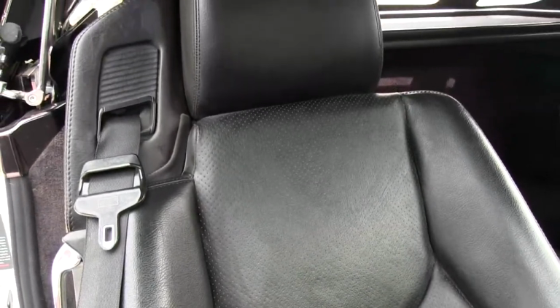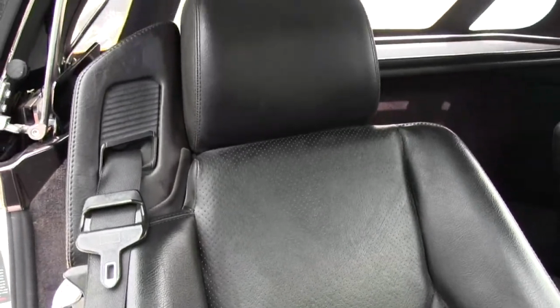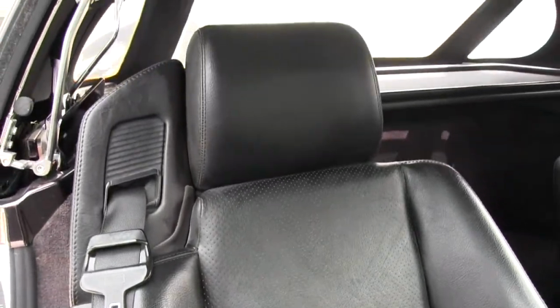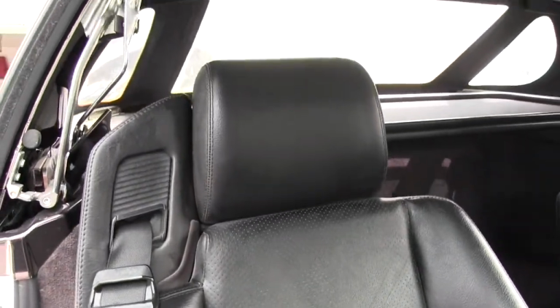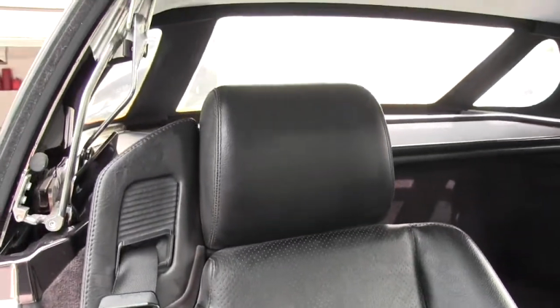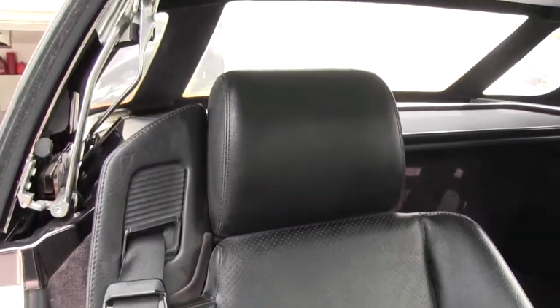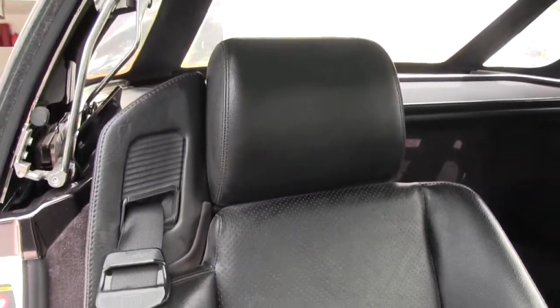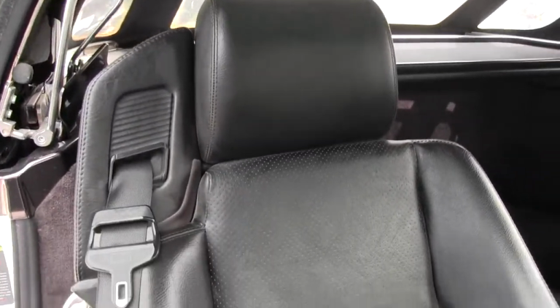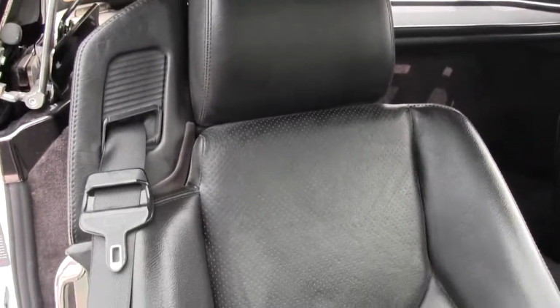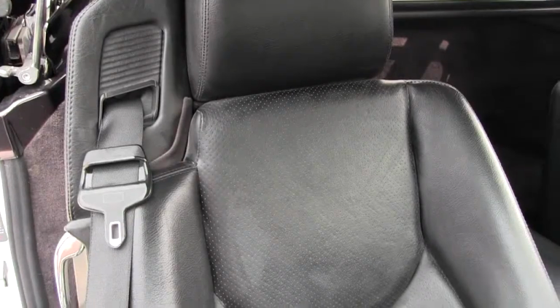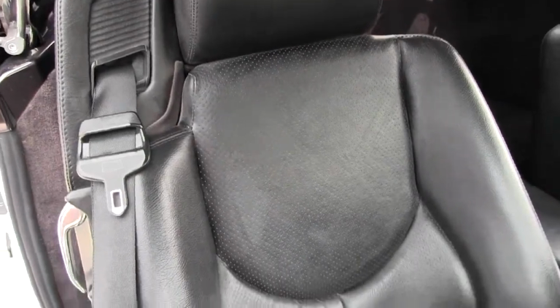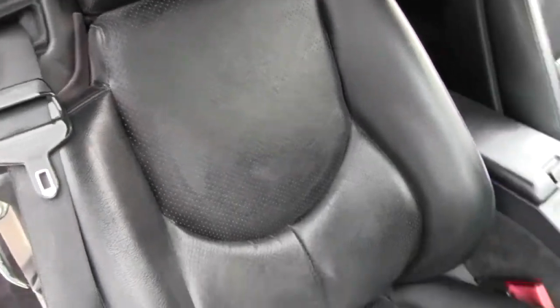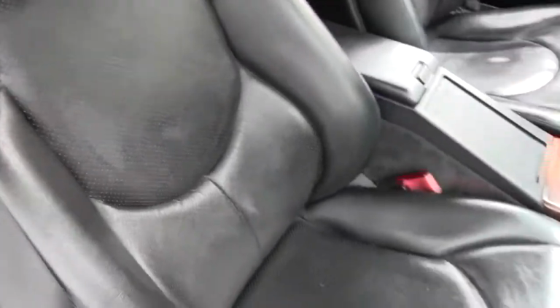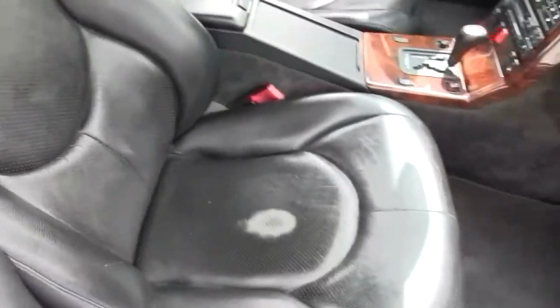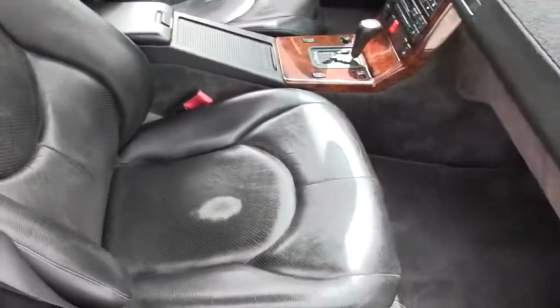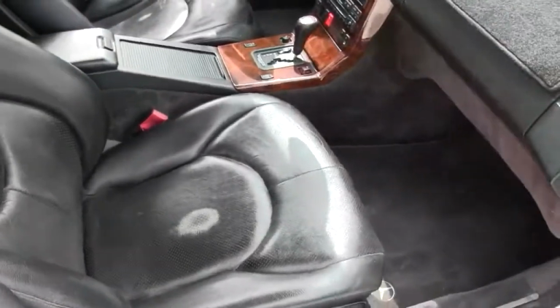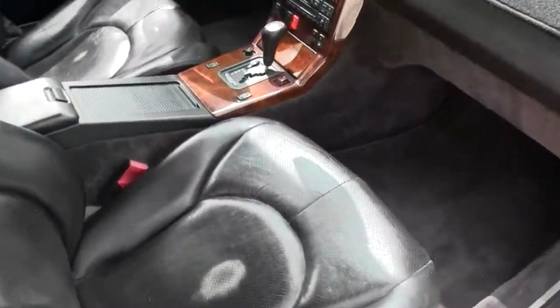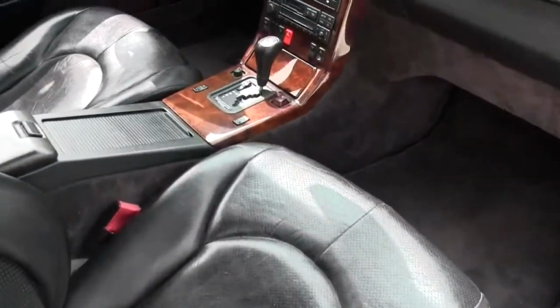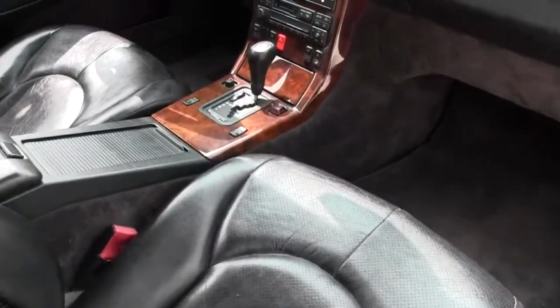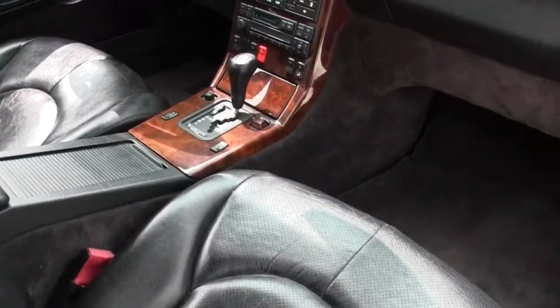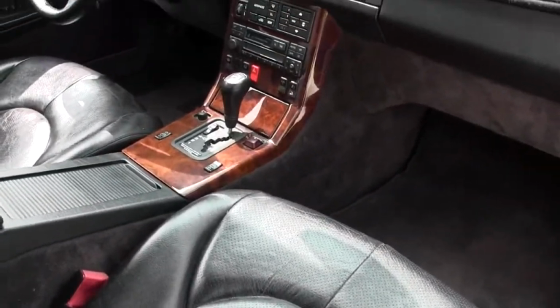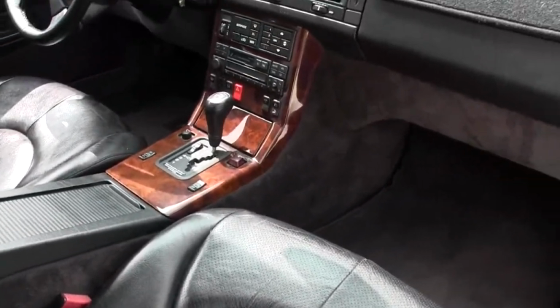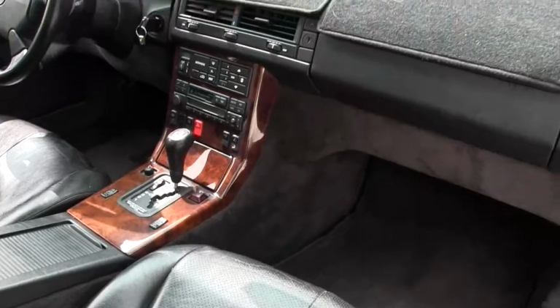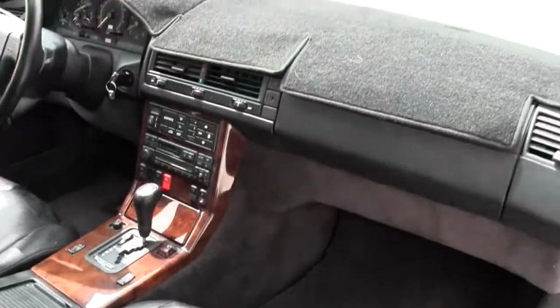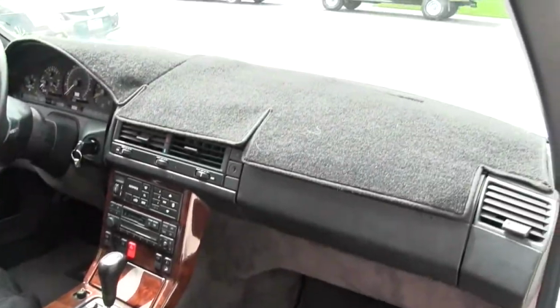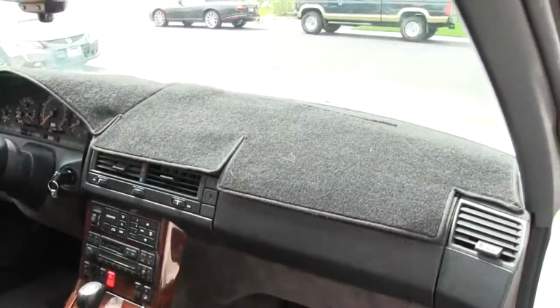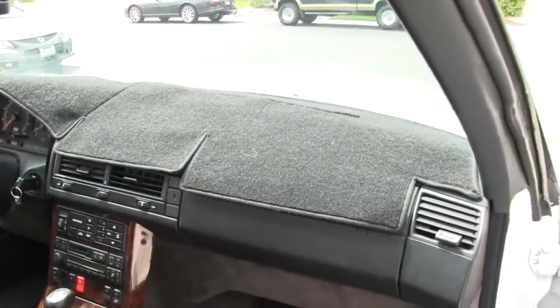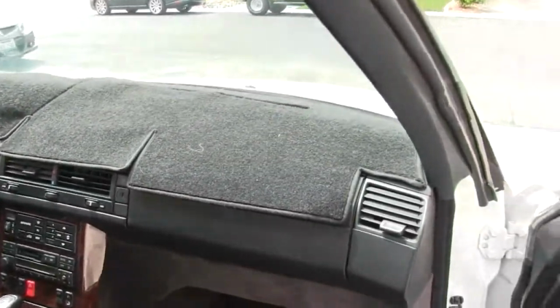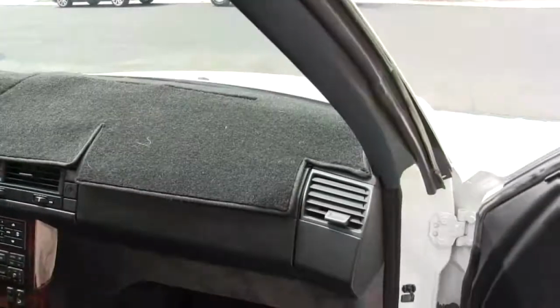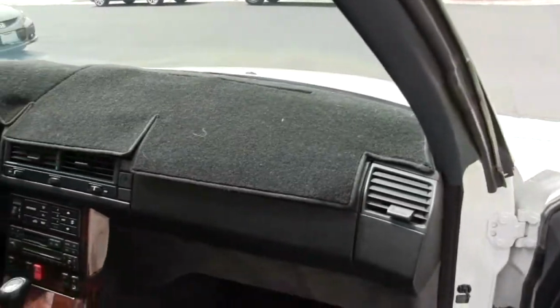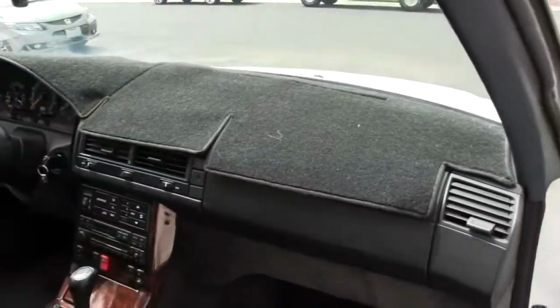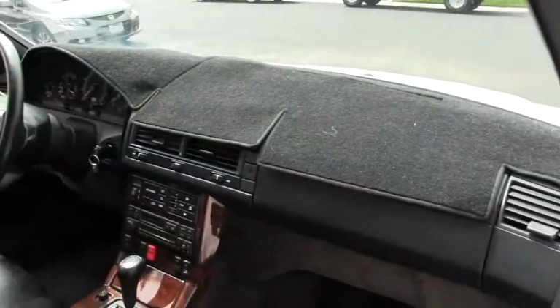And that's it, other than just a little normal wear. I always have this dash mat on it, so the dash is perfect.